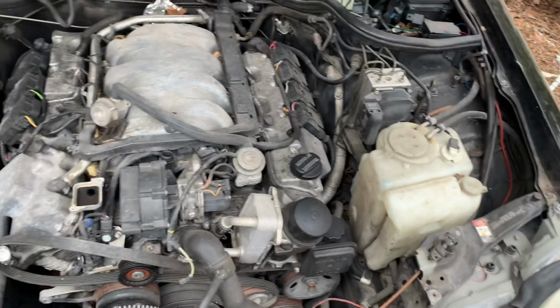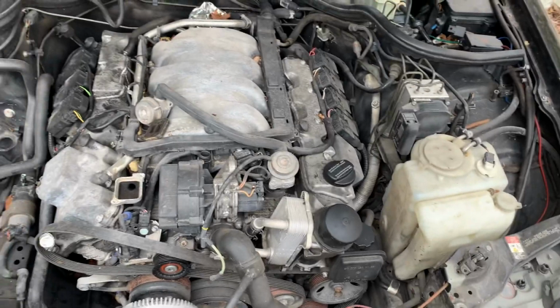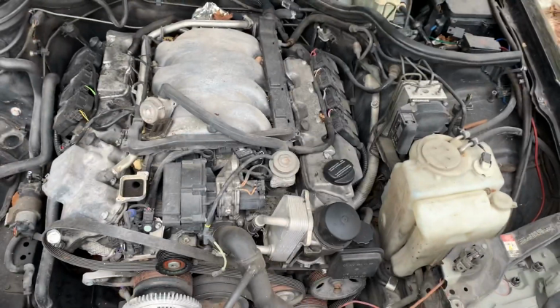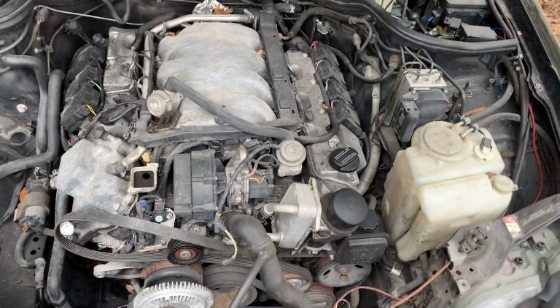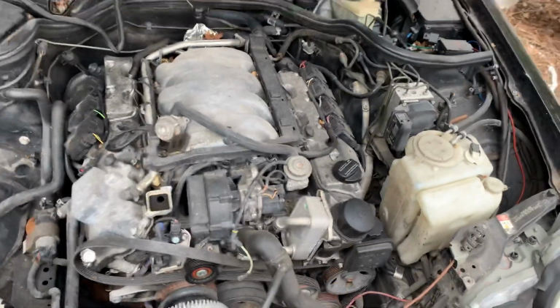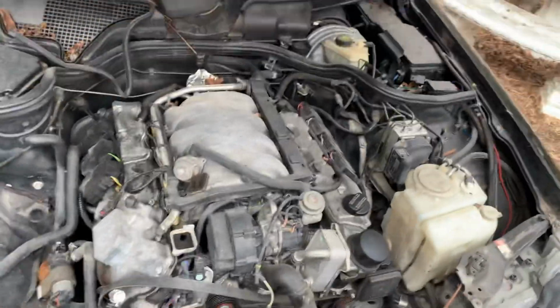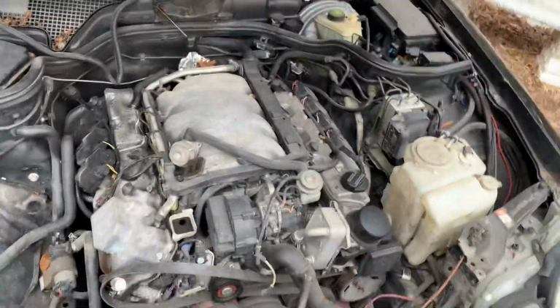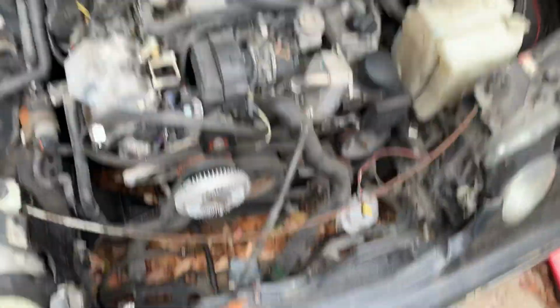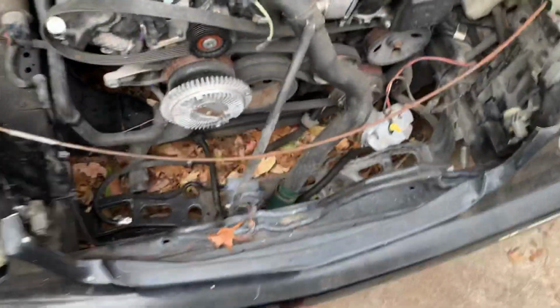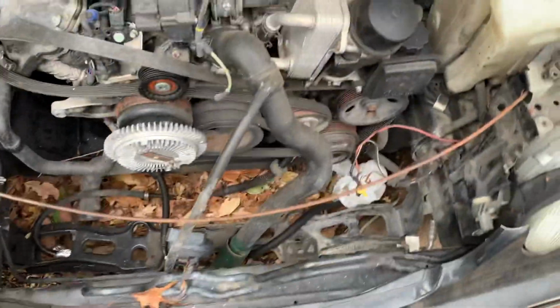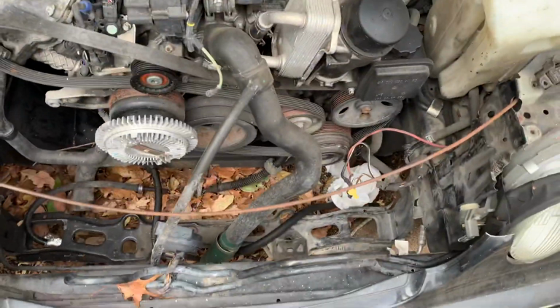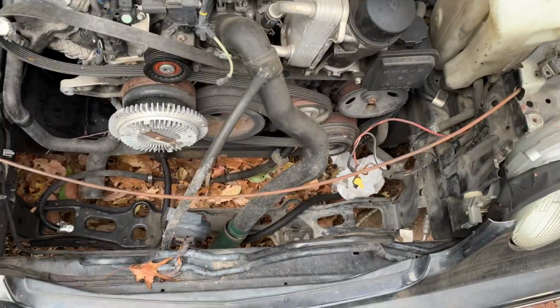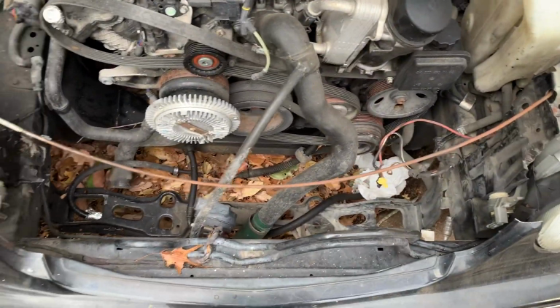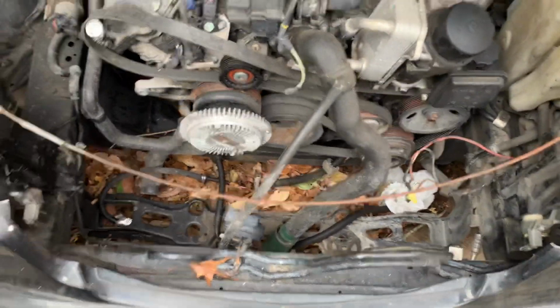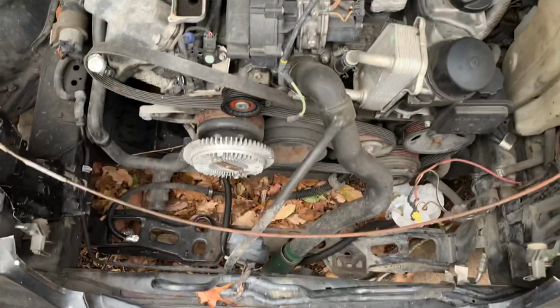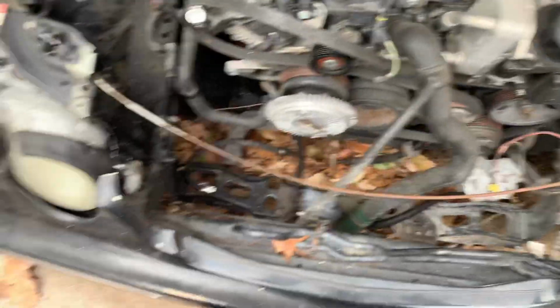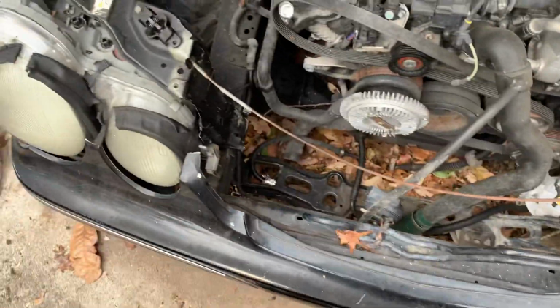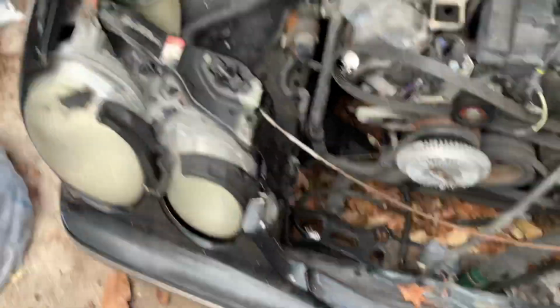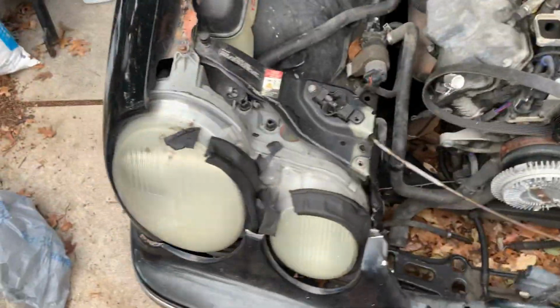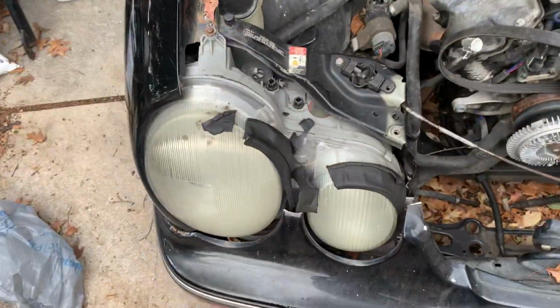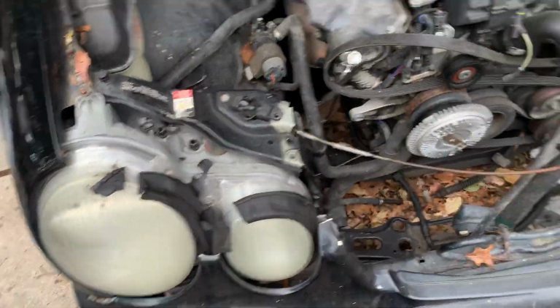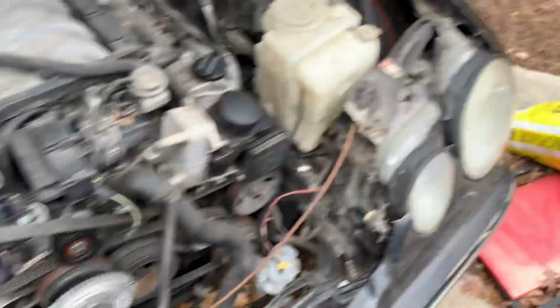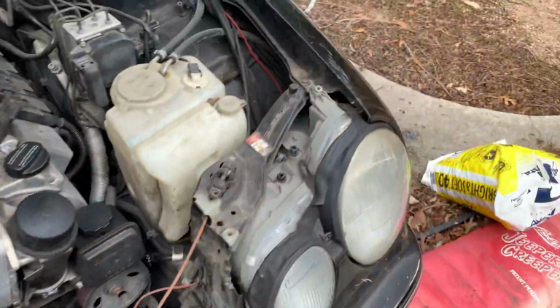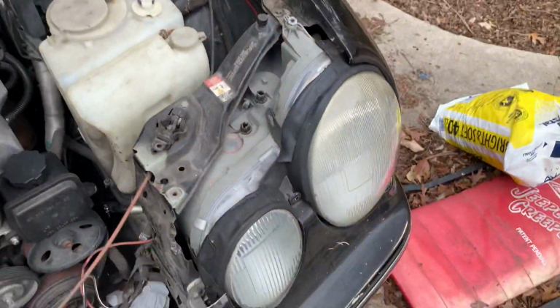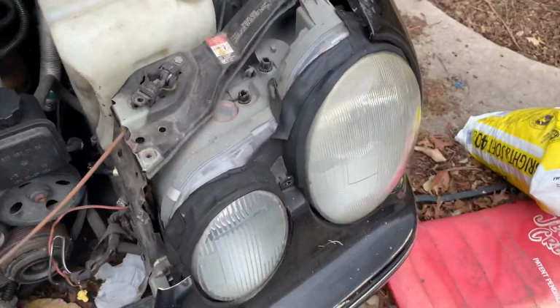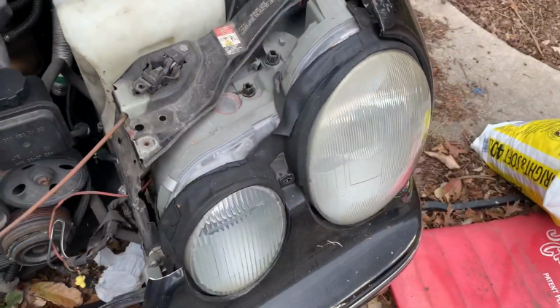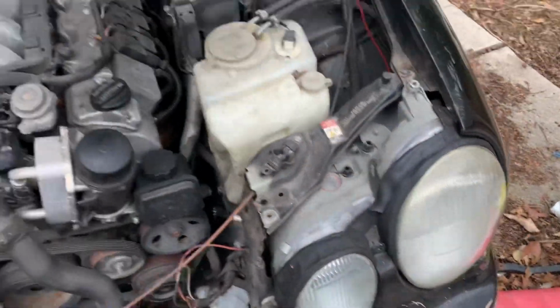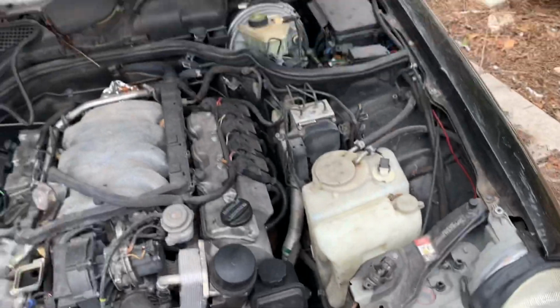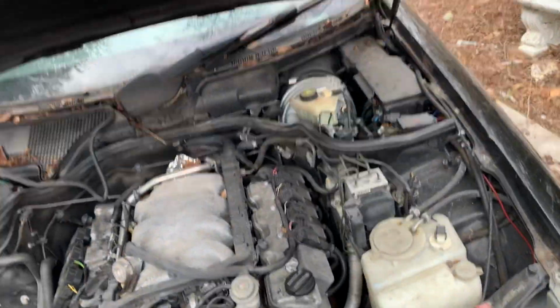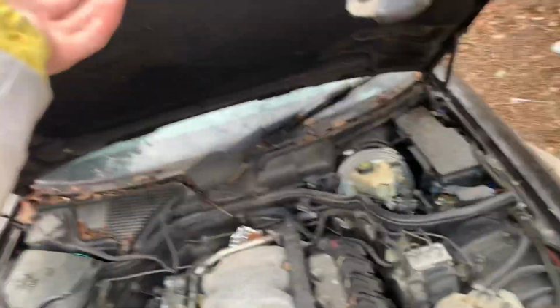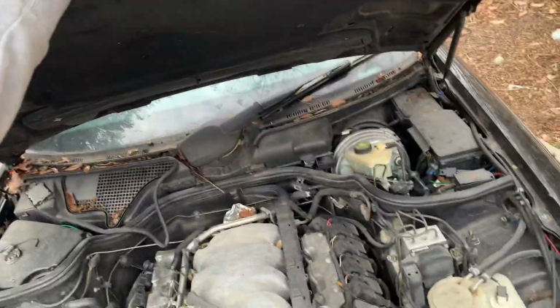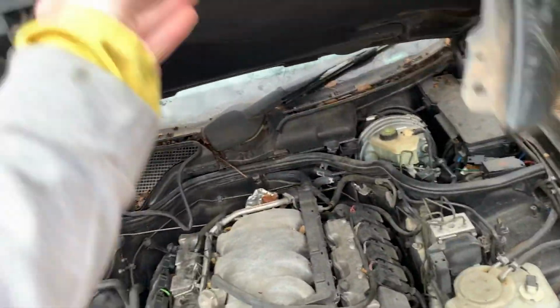Maybe it can be saved, but the radiator is missing and a bunch of stuff down there is missing. It does still have the xenon lights — those are worth quite a bit, almost worth my asking price.